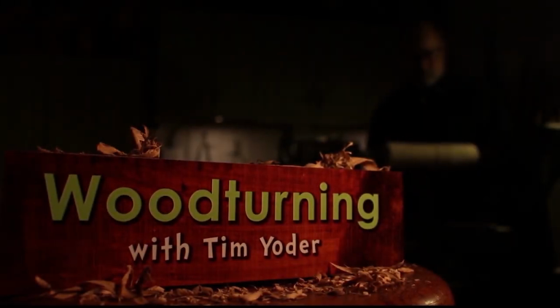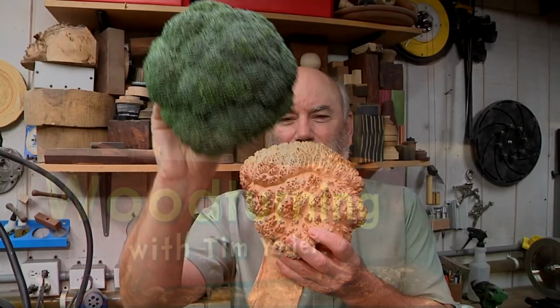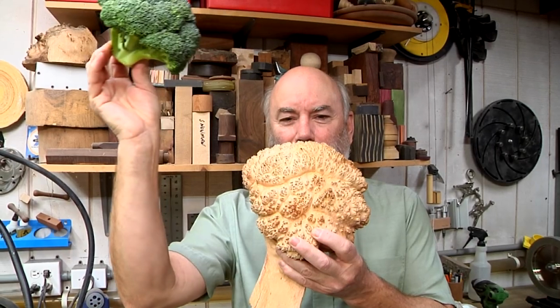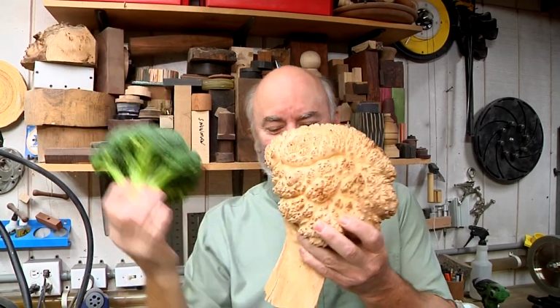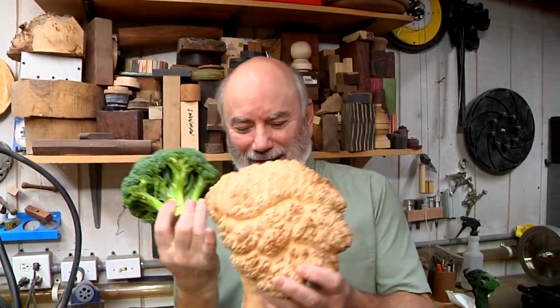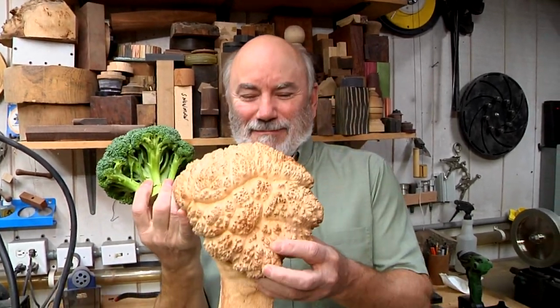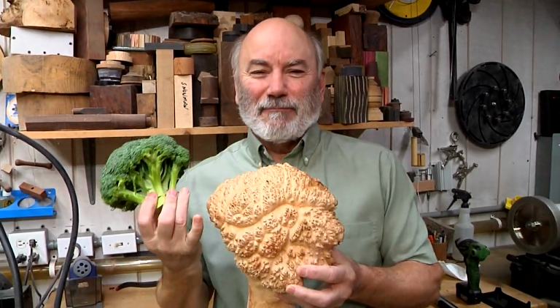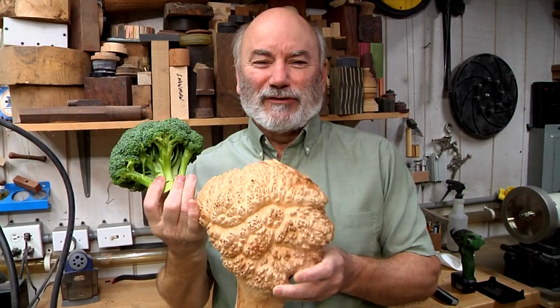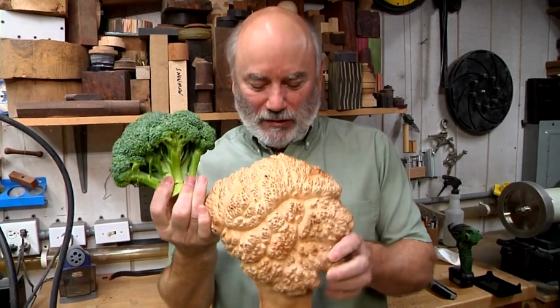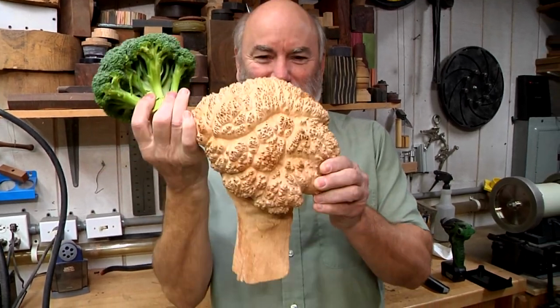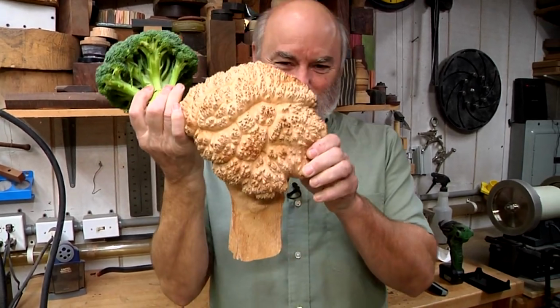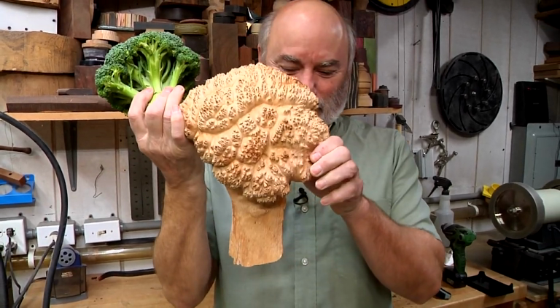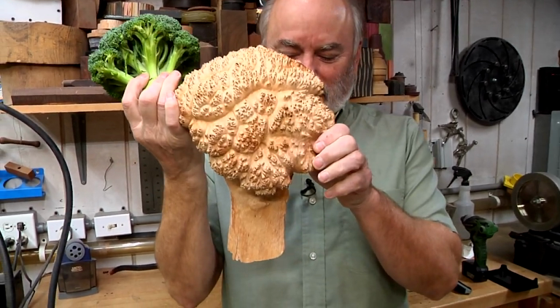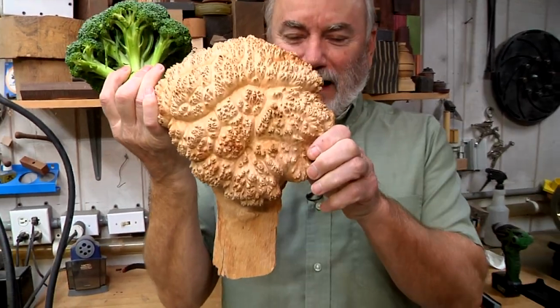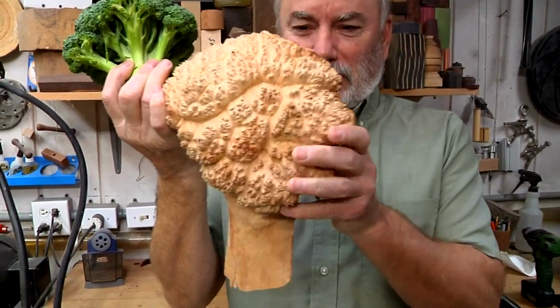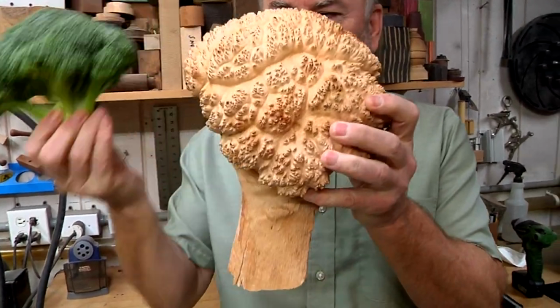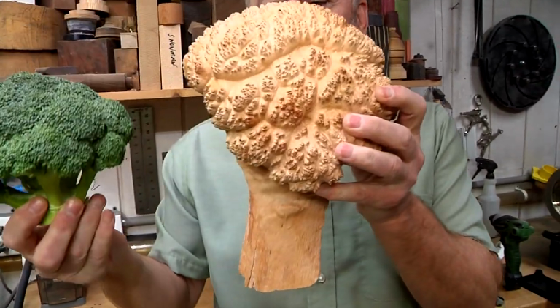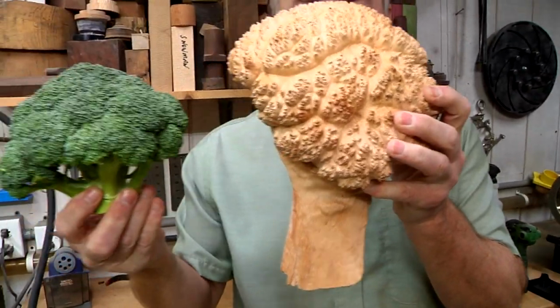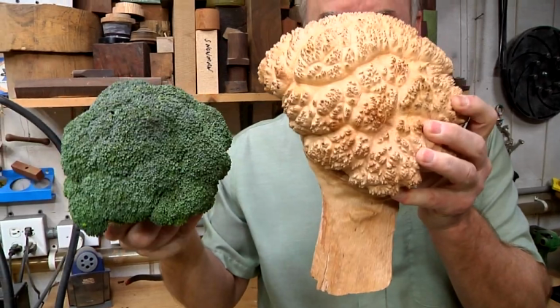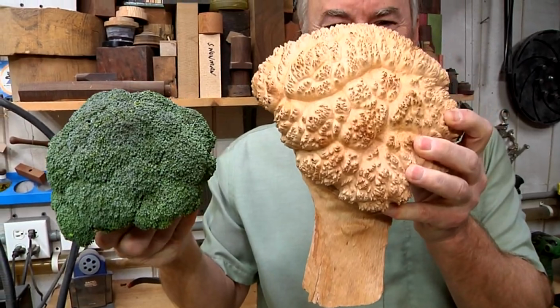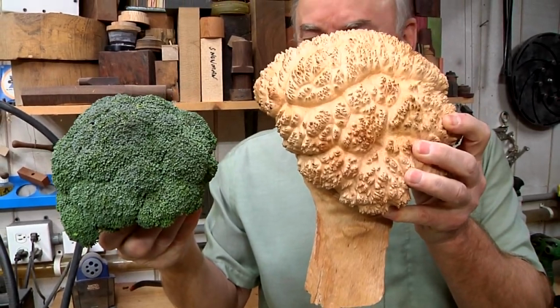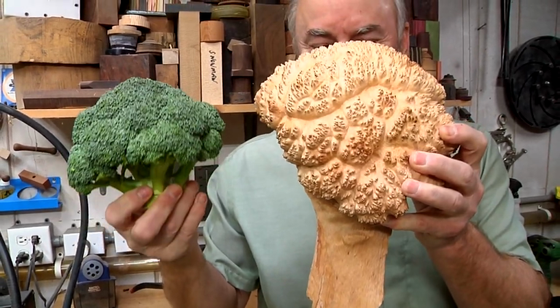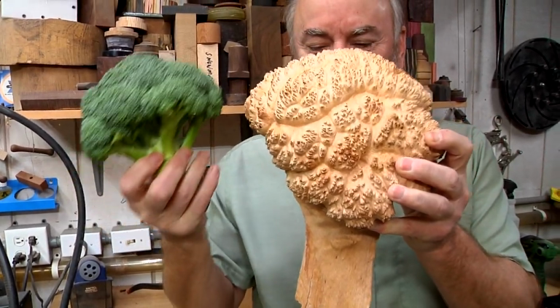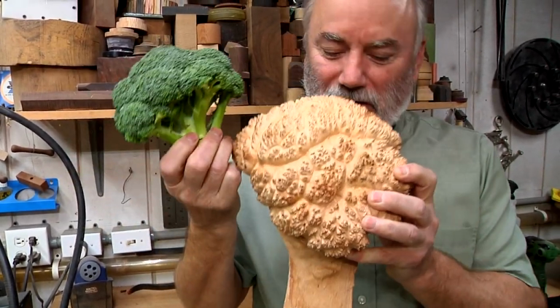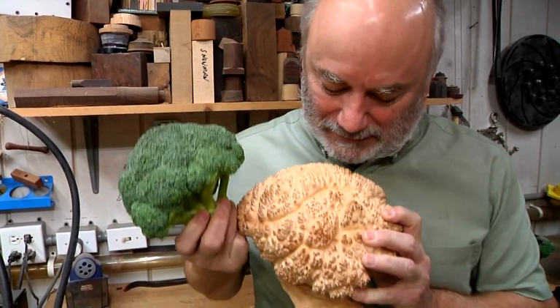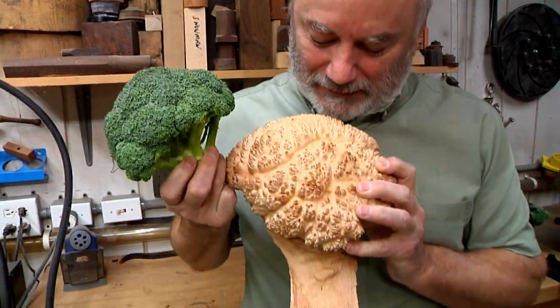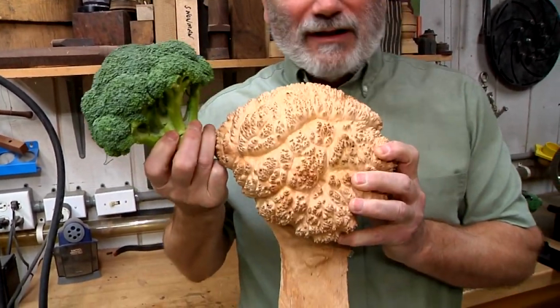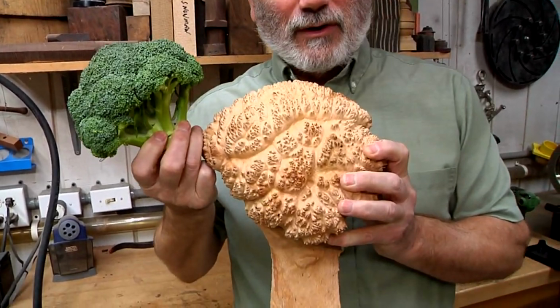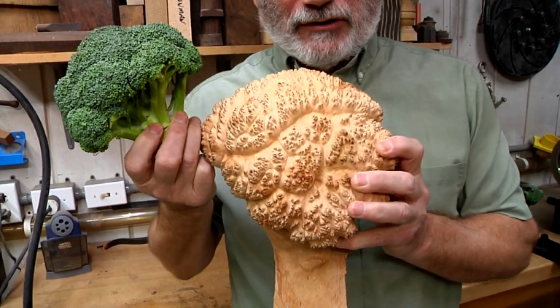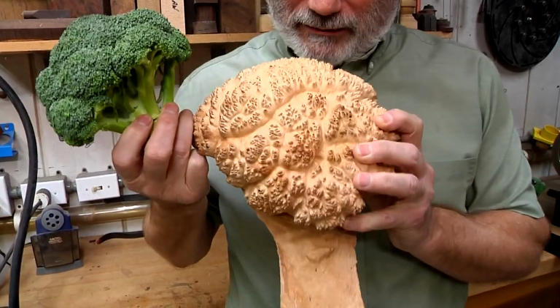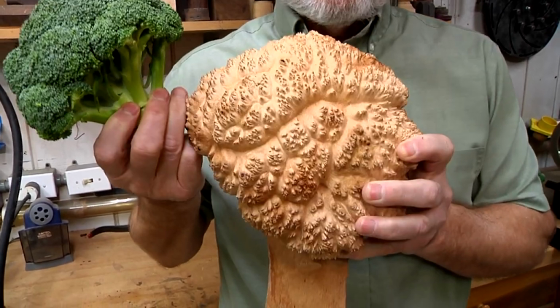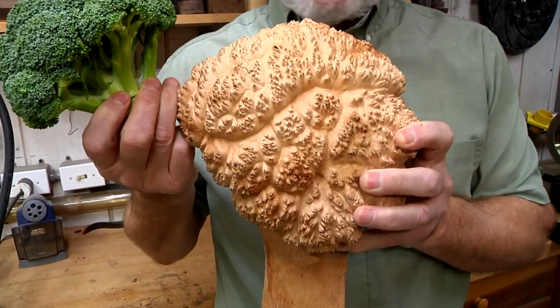Okay, maybe I lied. I bought a bunch of burl and found a super, super cool piece. It looks like a piece of broccoli. Come on, you can't deny it, right? So we're going to turn this. I'm really not sure what we're going to do, but we're going to turn this.